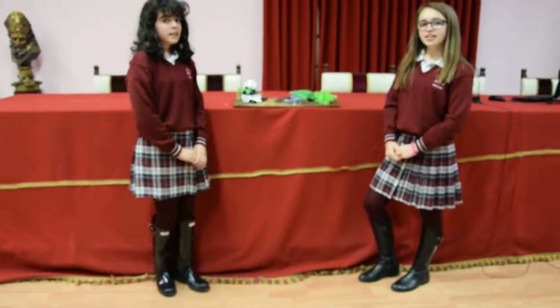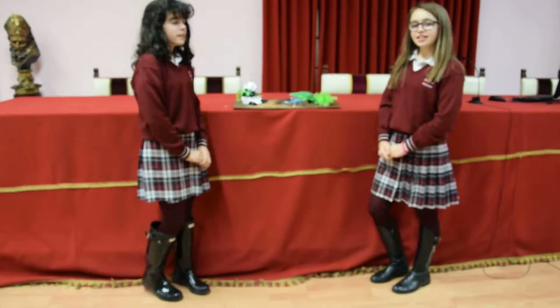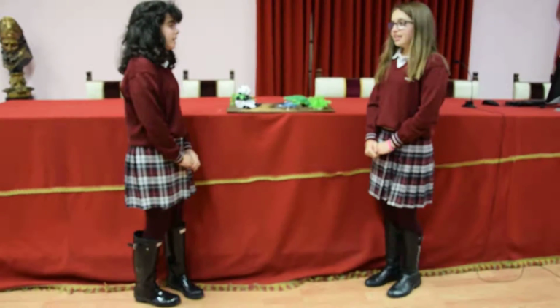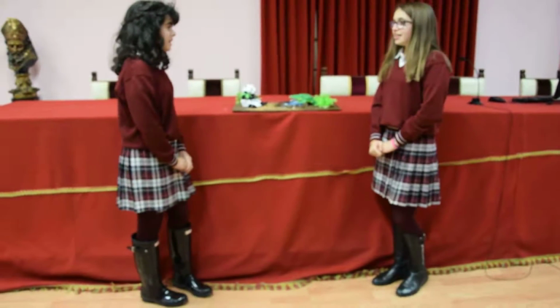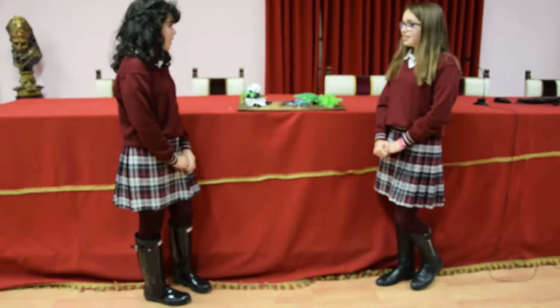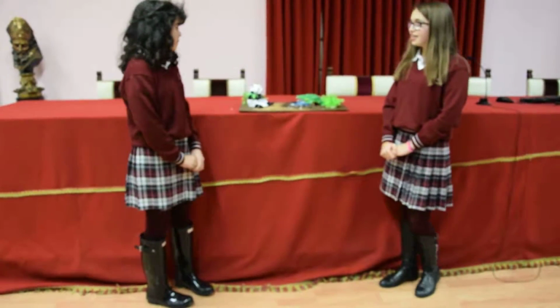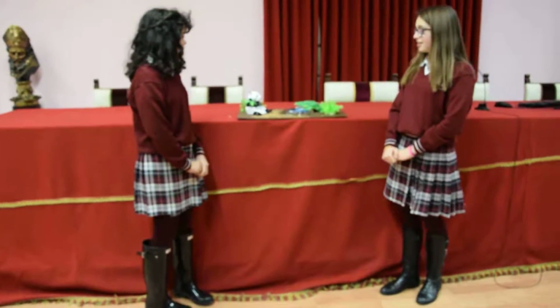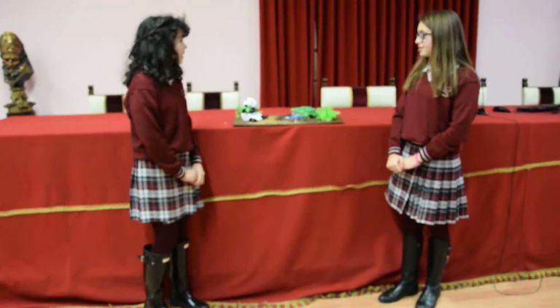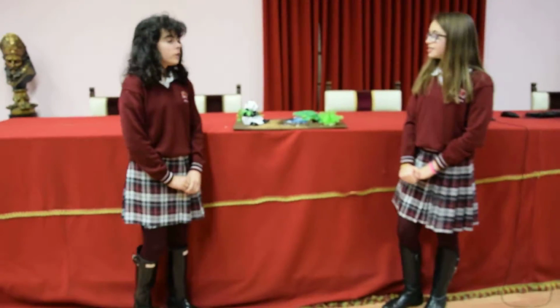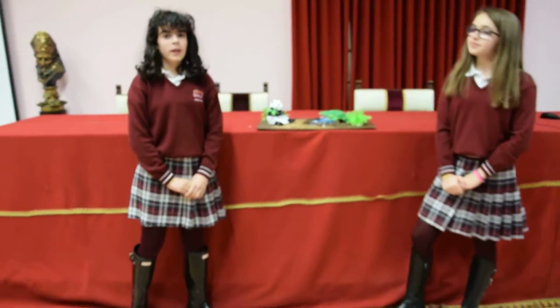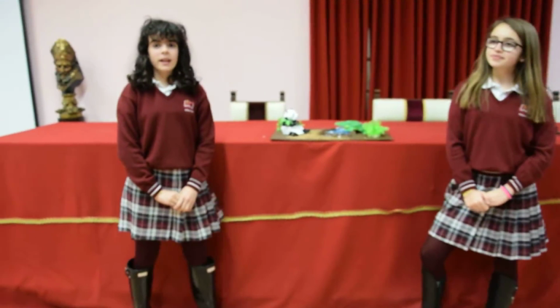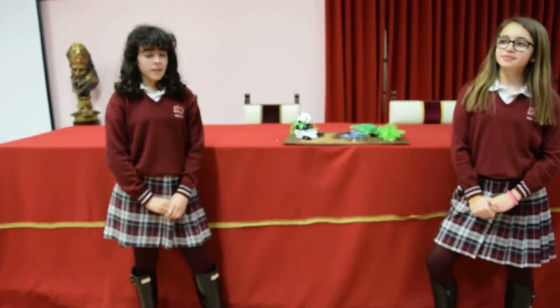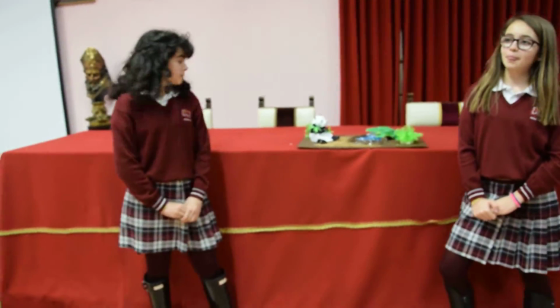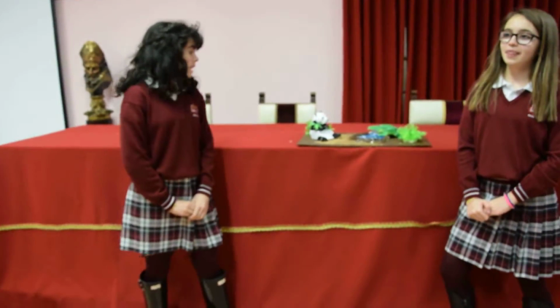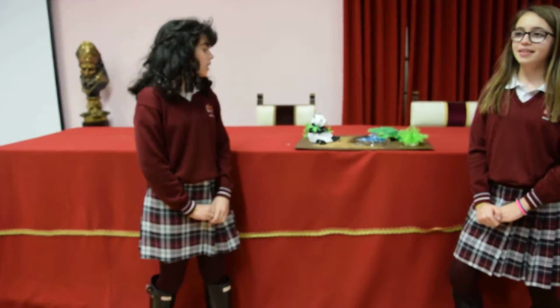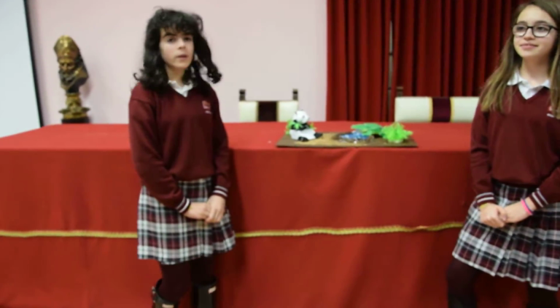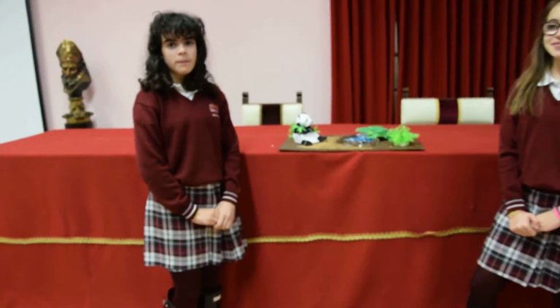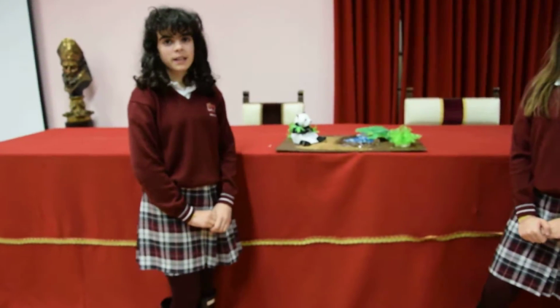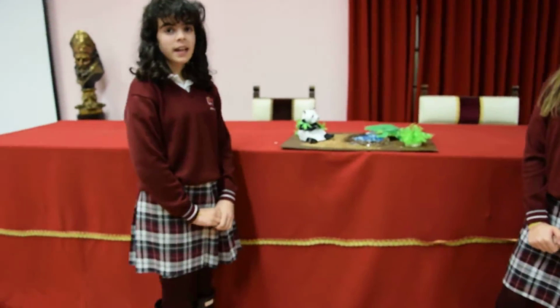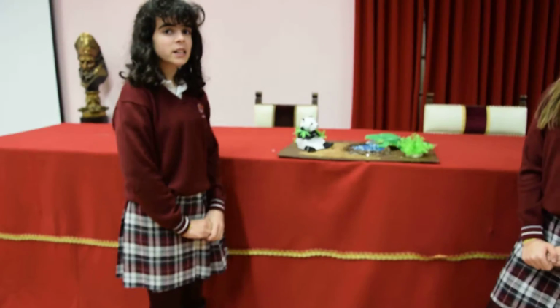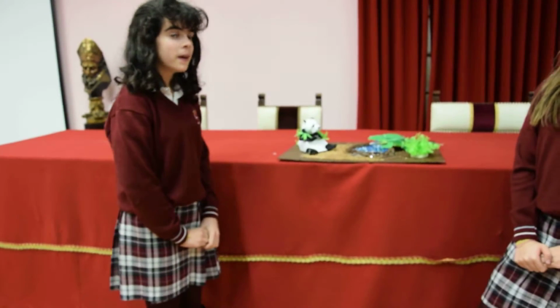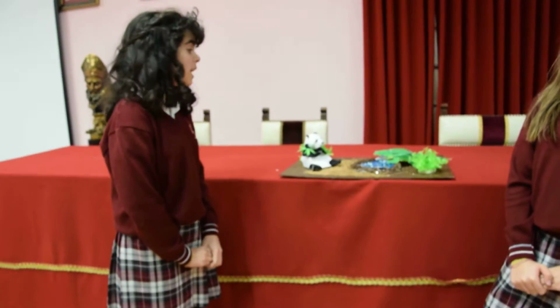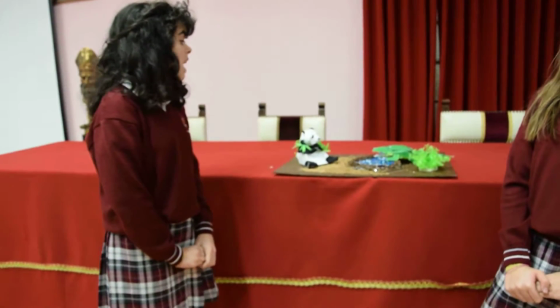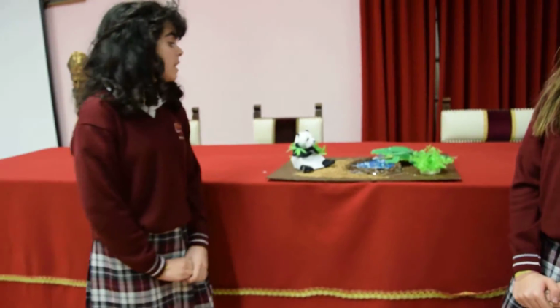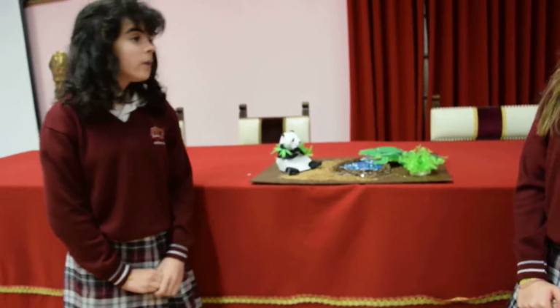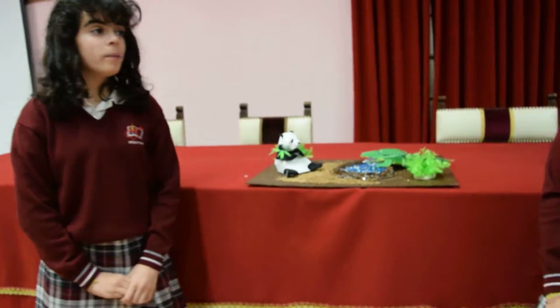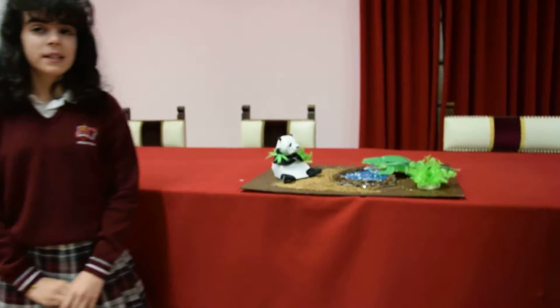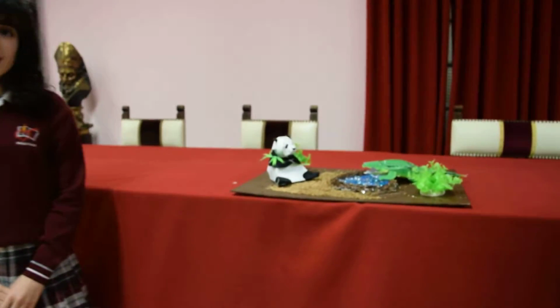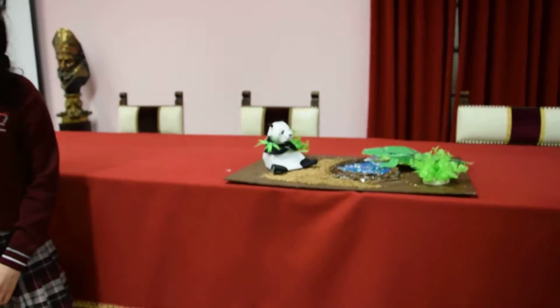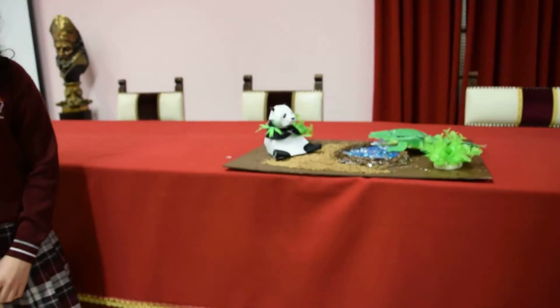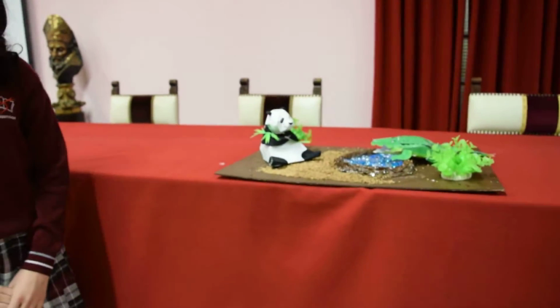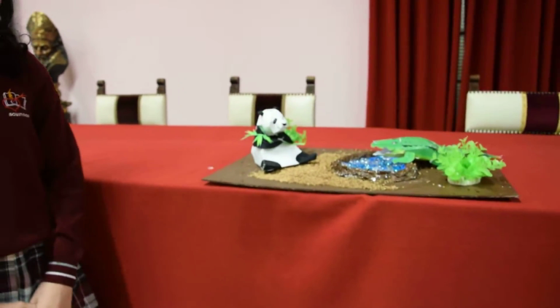This is our project. Today I talk about the giant panda, also known as the panda bear or simply panda.